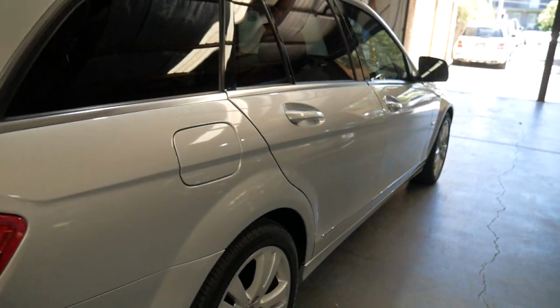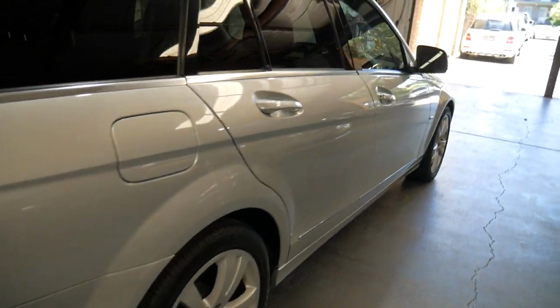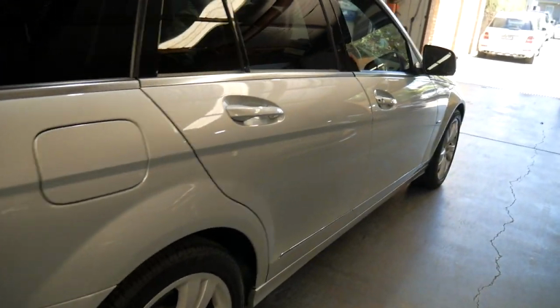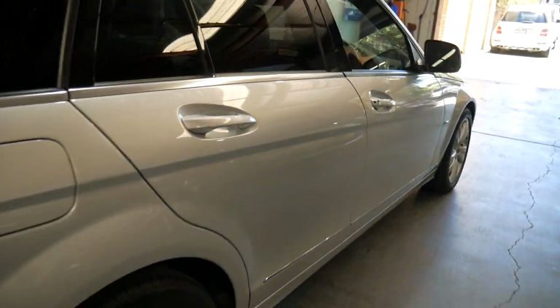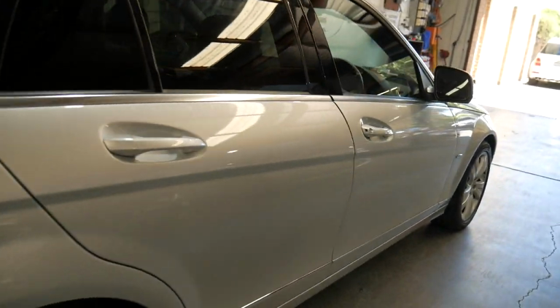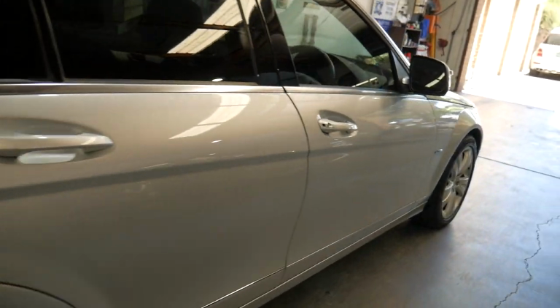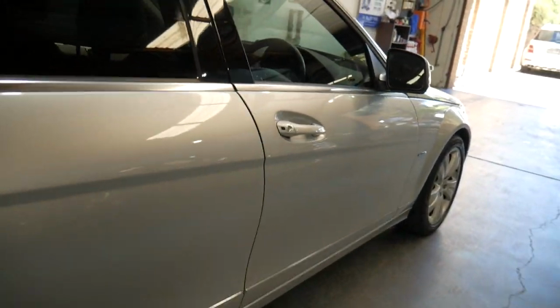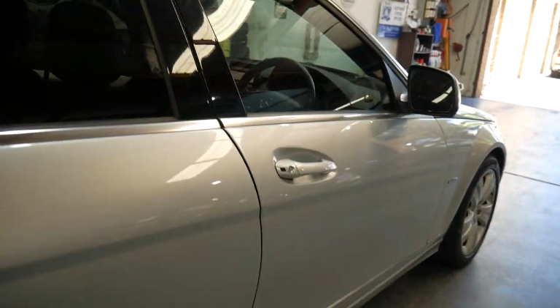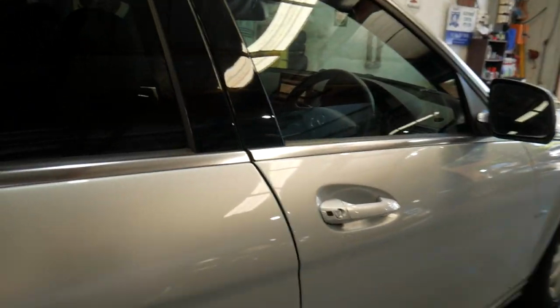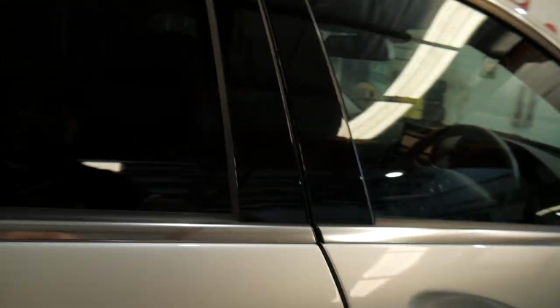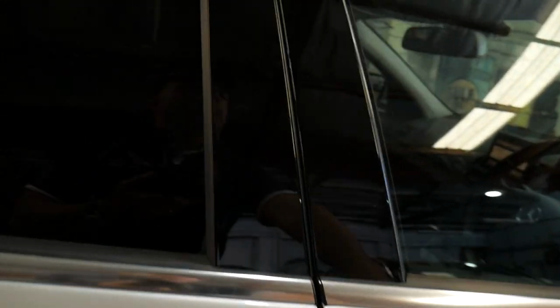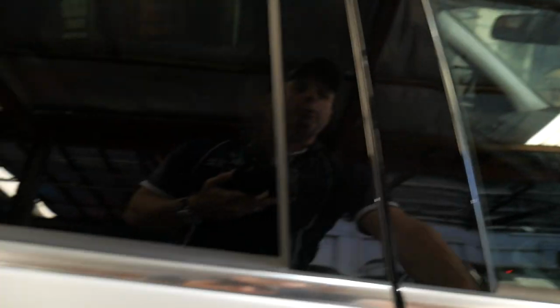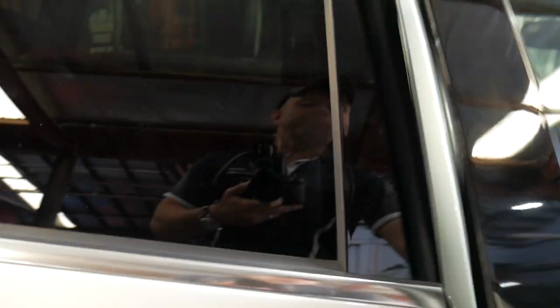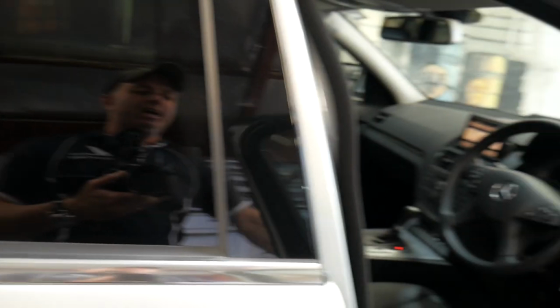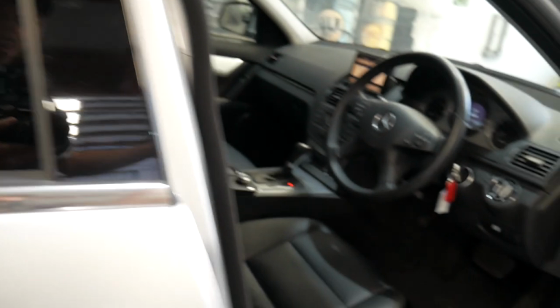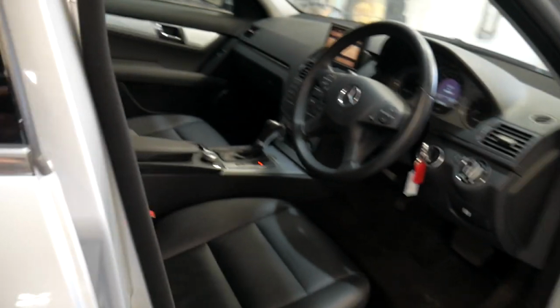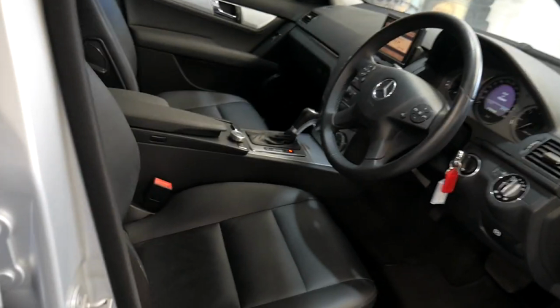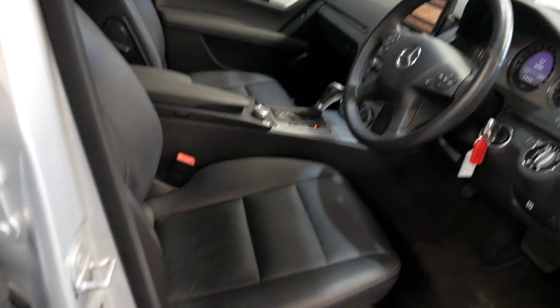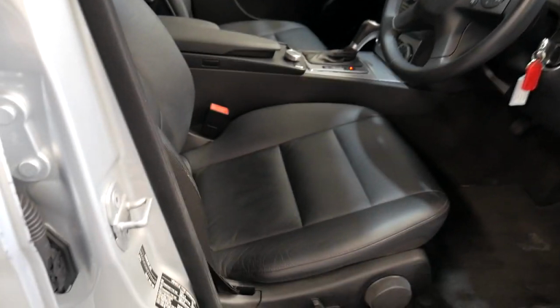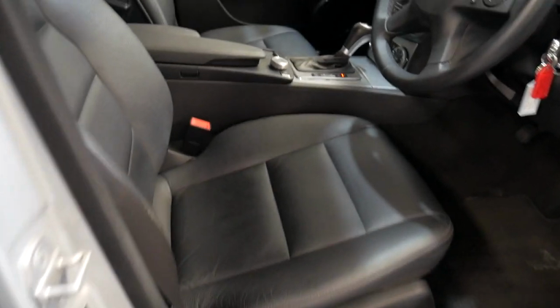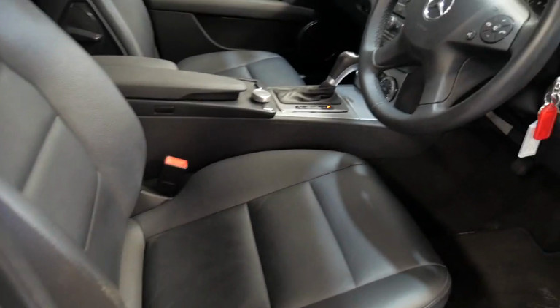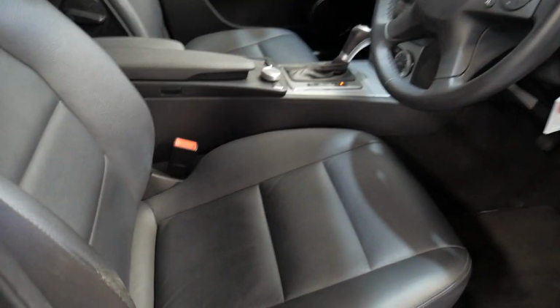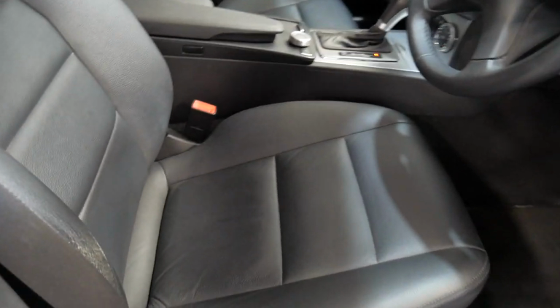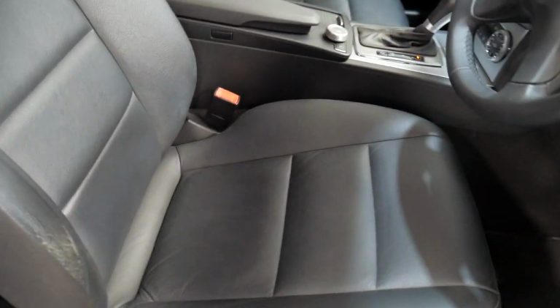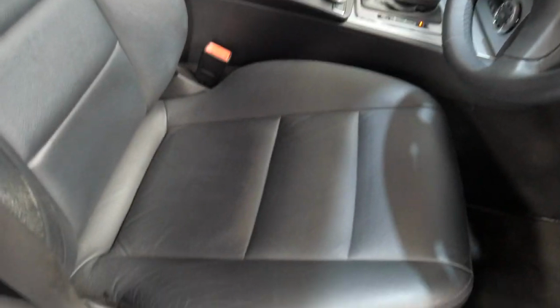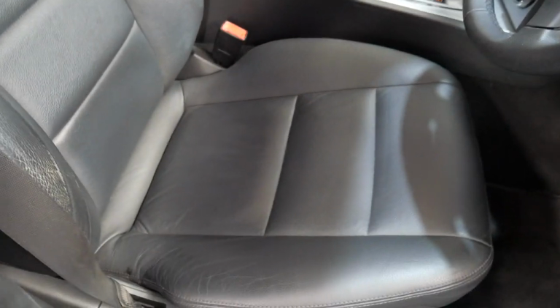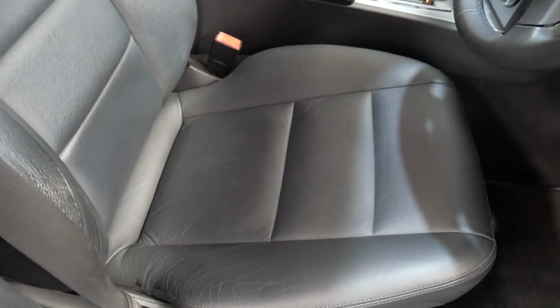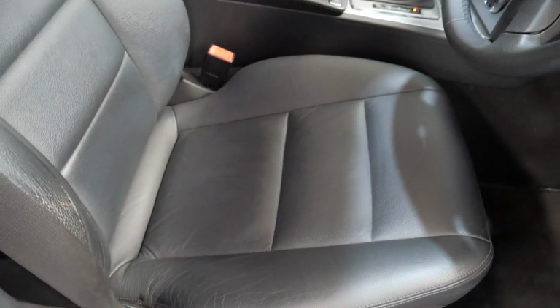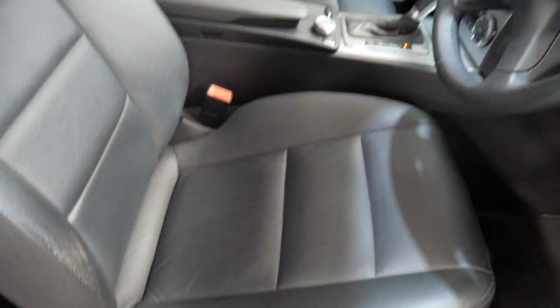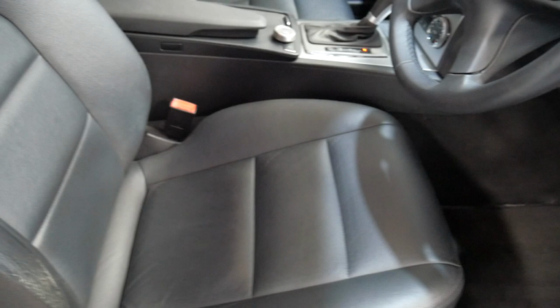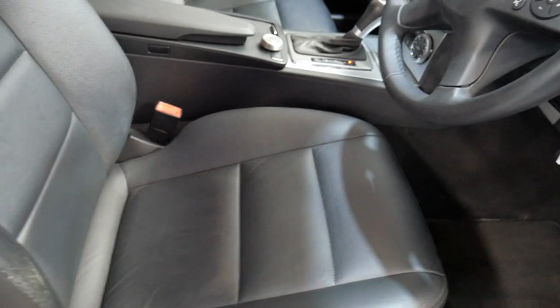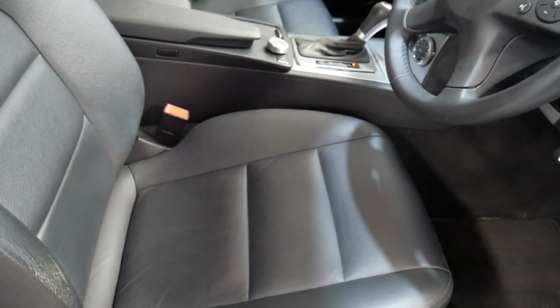The Avant-Garde has a nice set of alloy wheels. Apart from that pop-up navigation, you get full leather interior, electric seats, and Xenon lights.